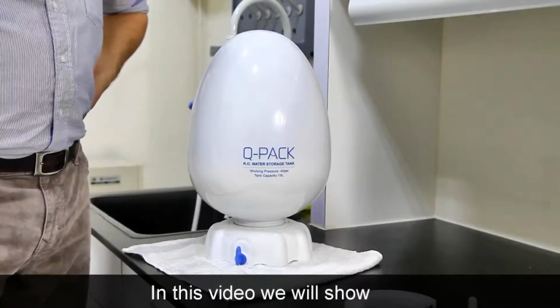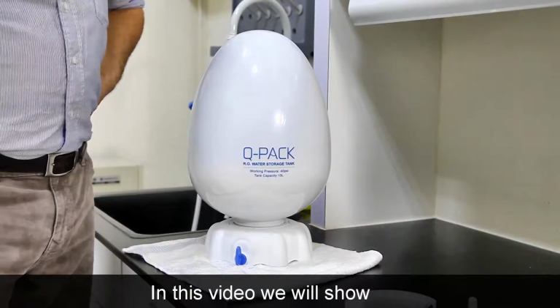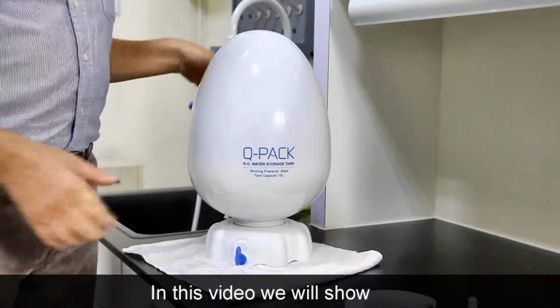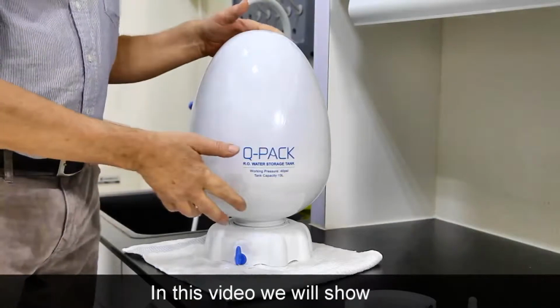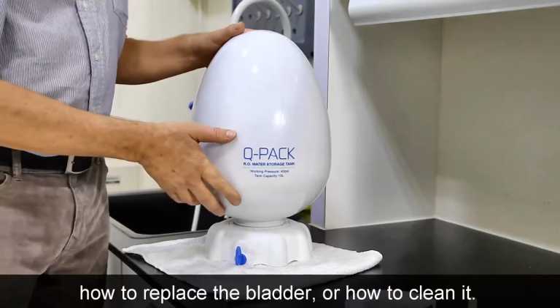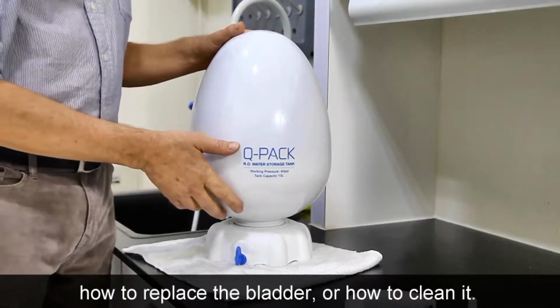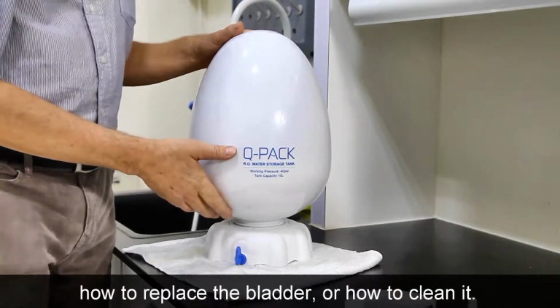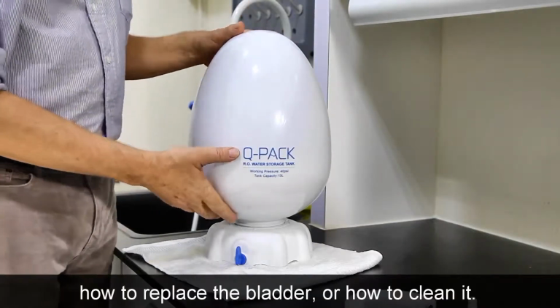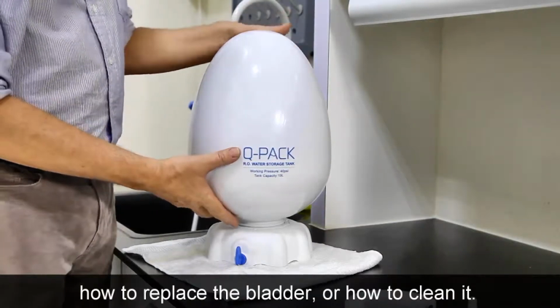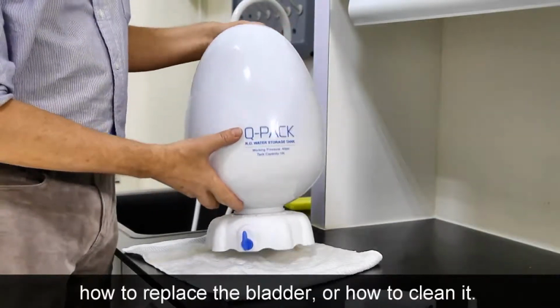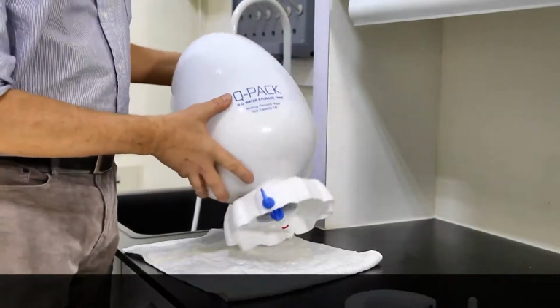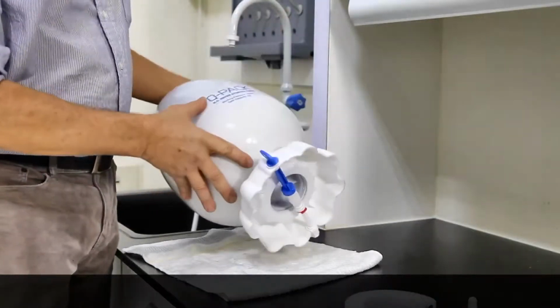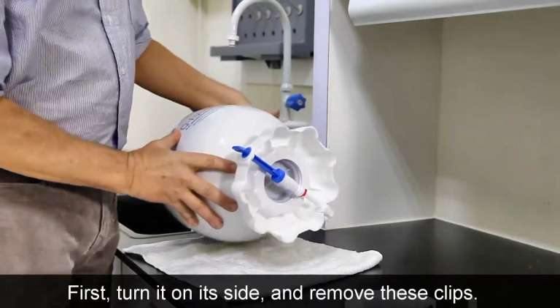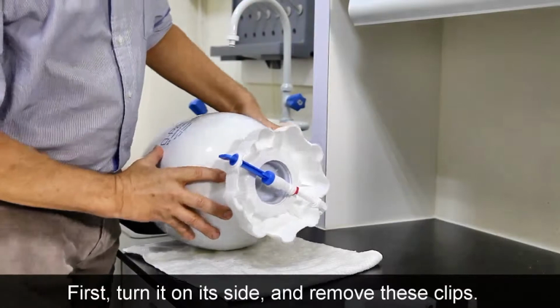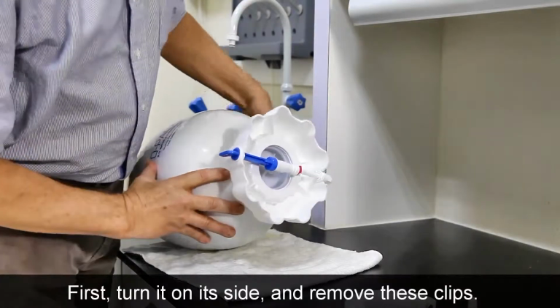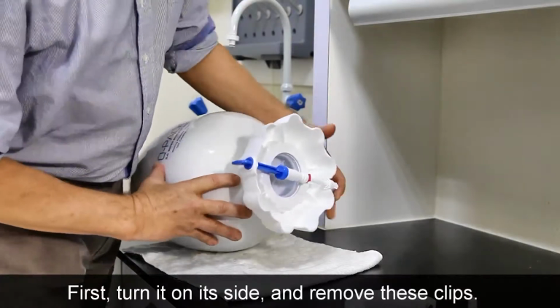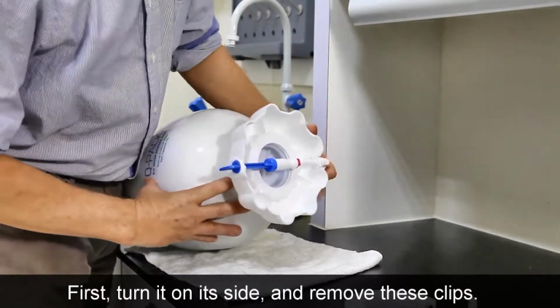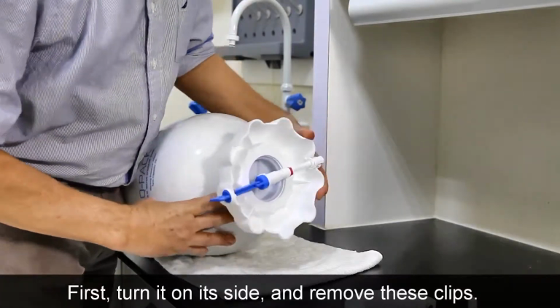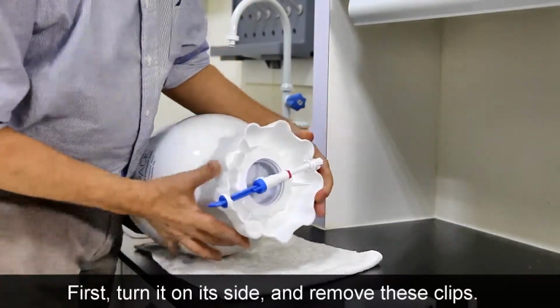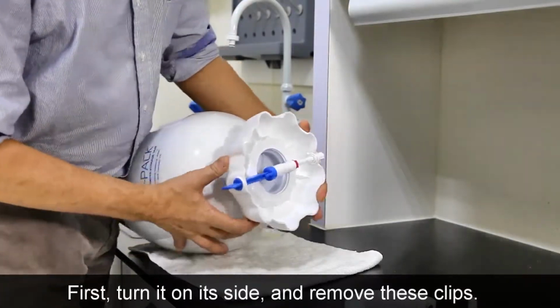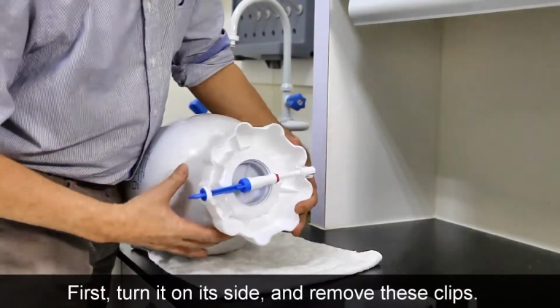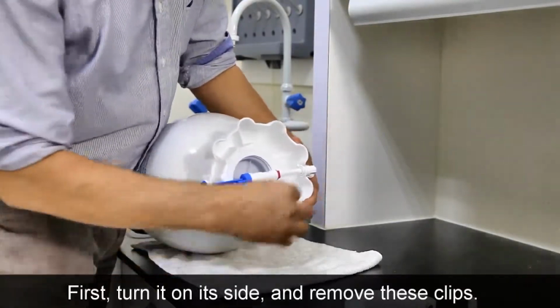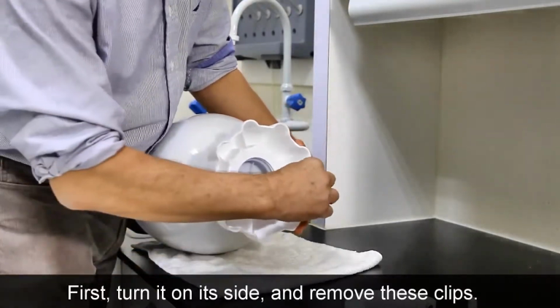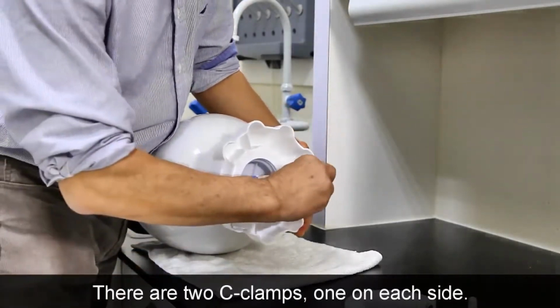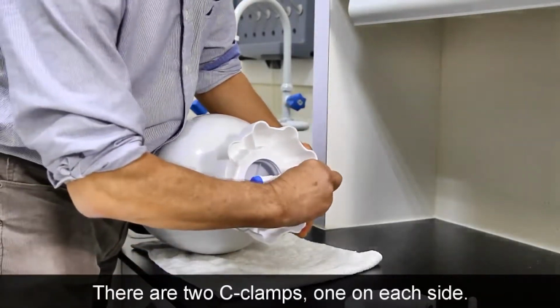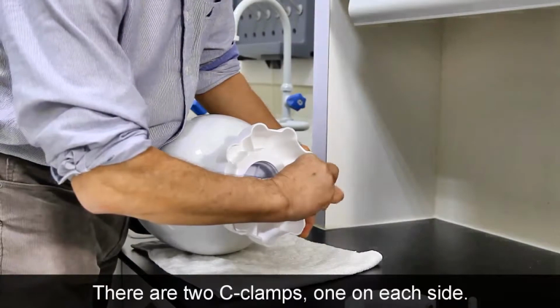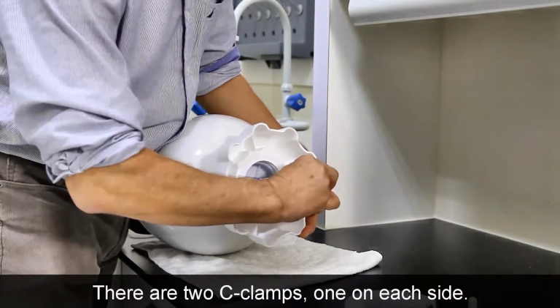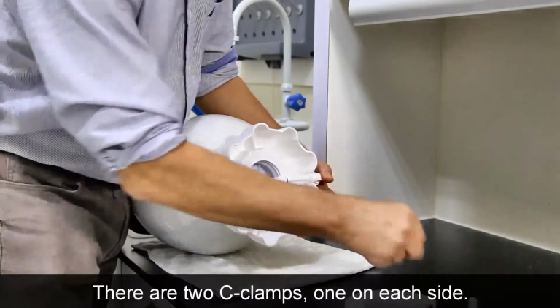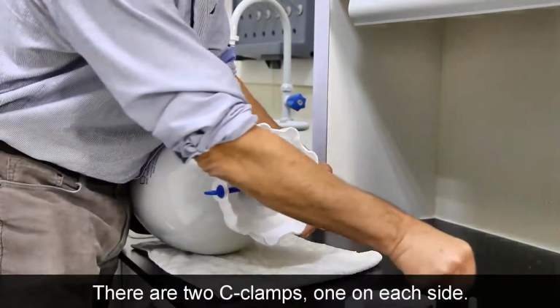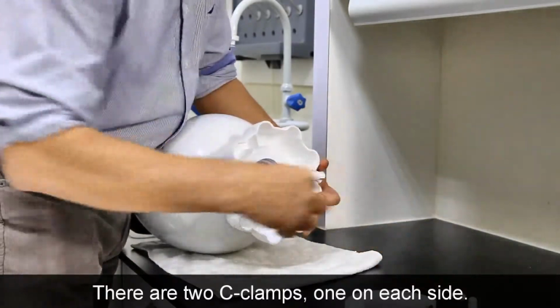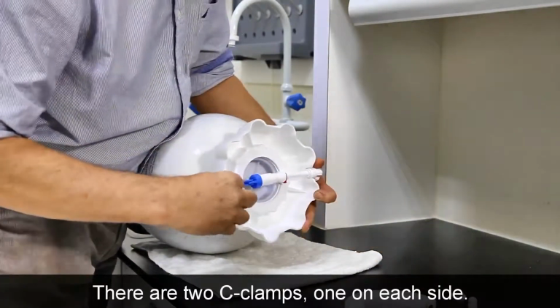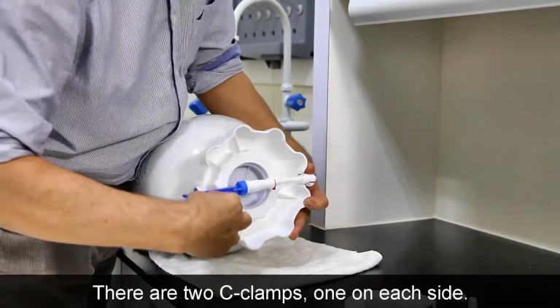In this video, we'll show how to replace the bladder or how to clean it. So first, just turn it on its side and remove these clips. There are two C-clamps, one on each side.